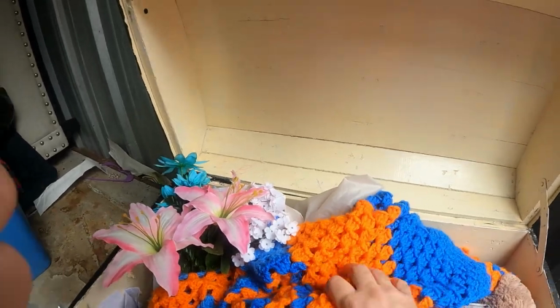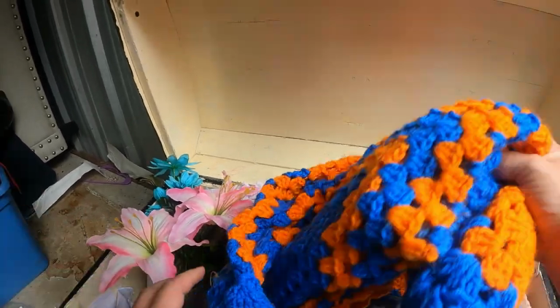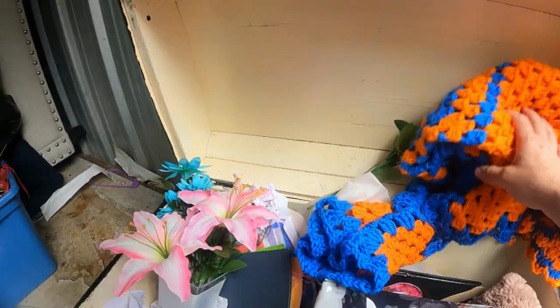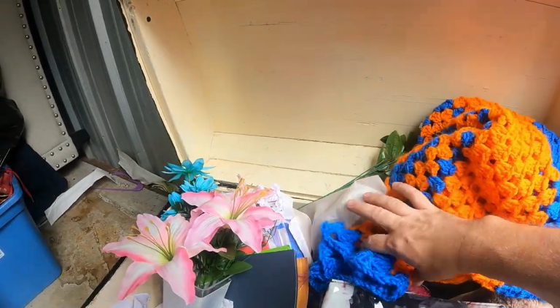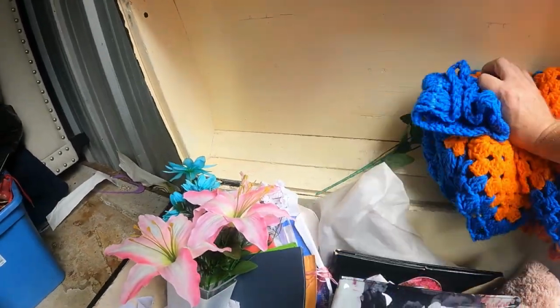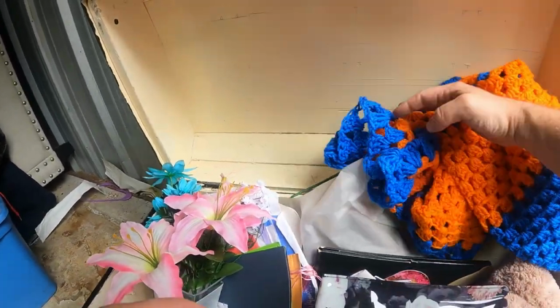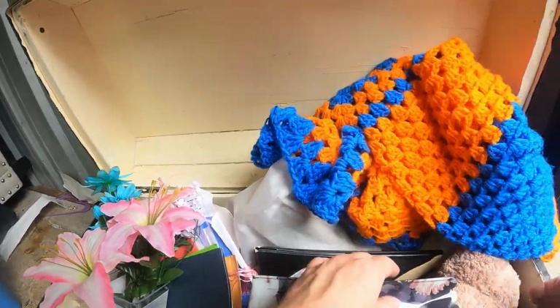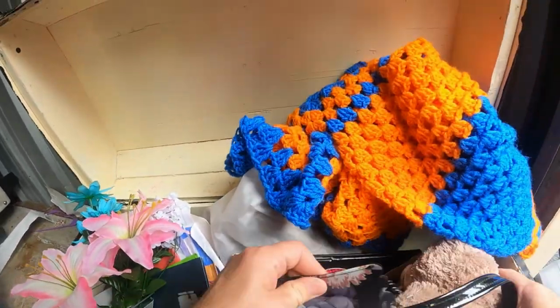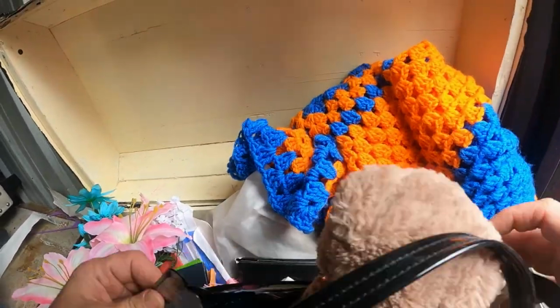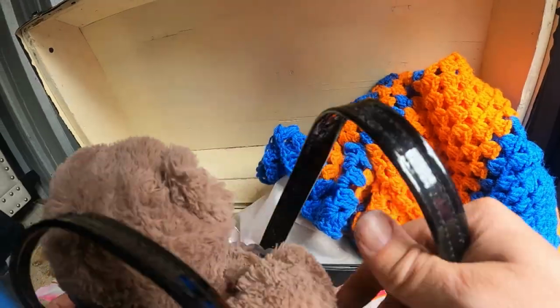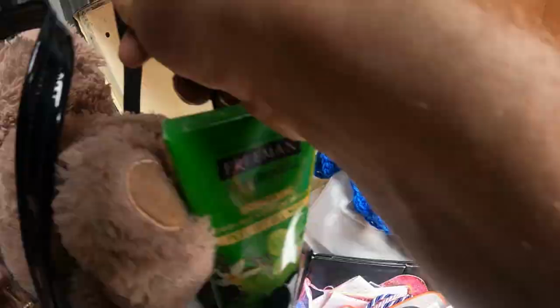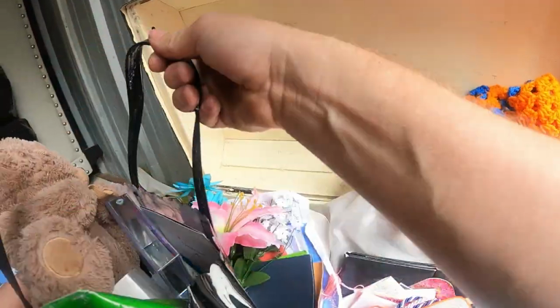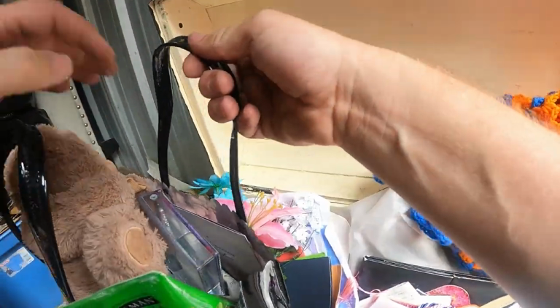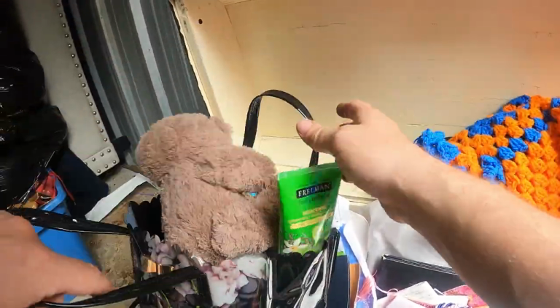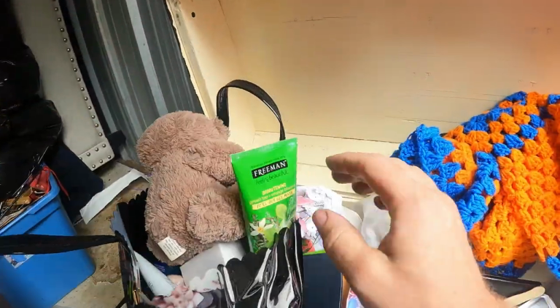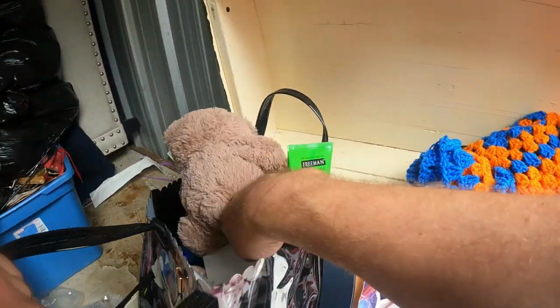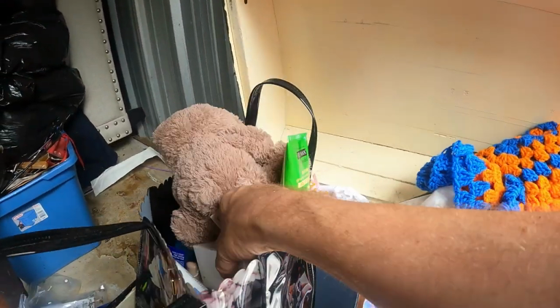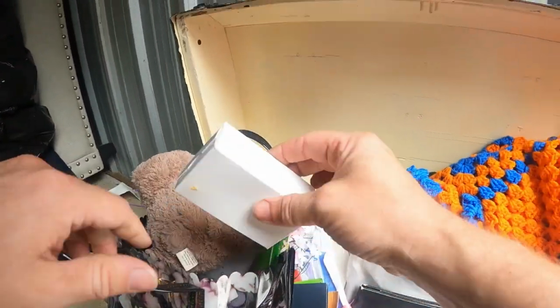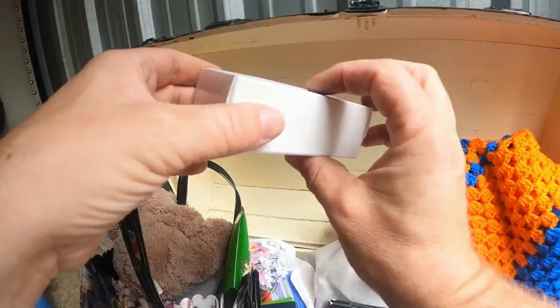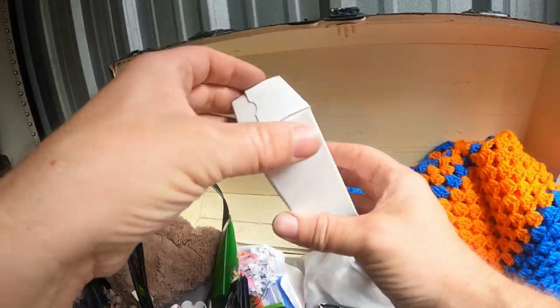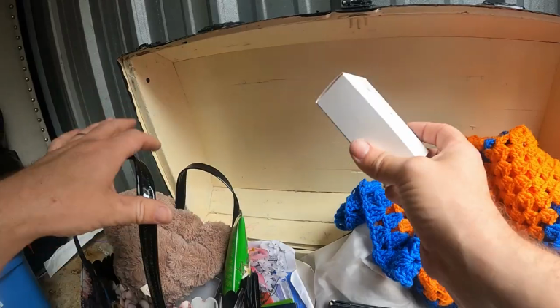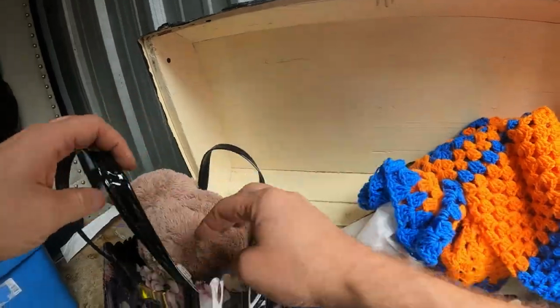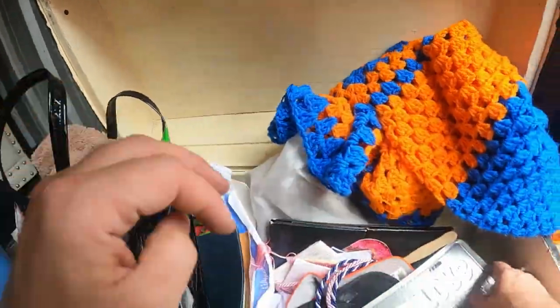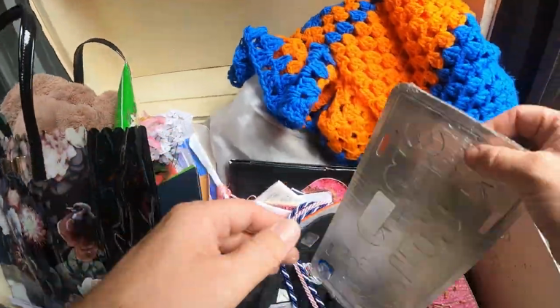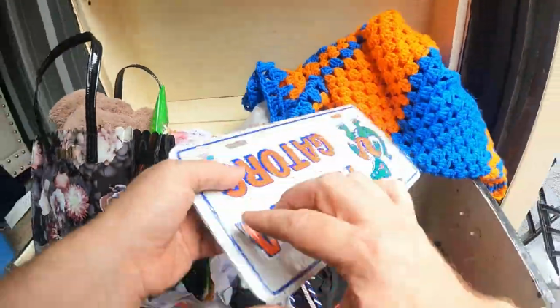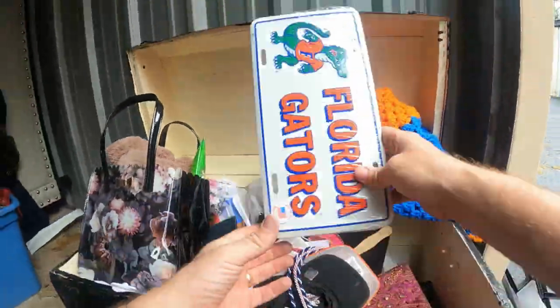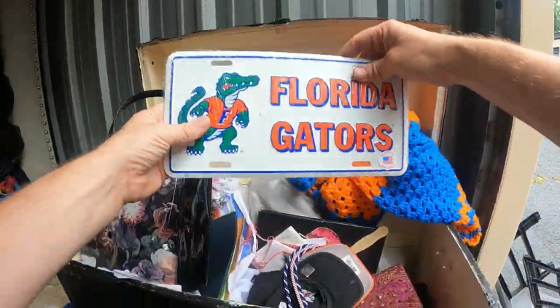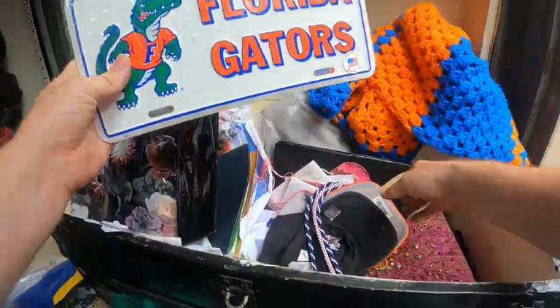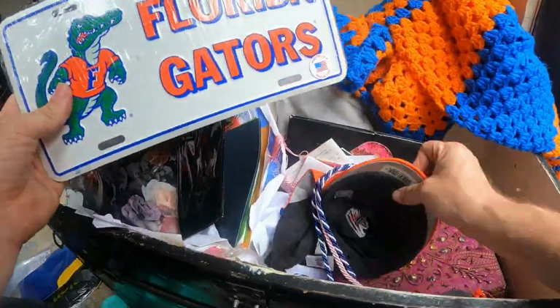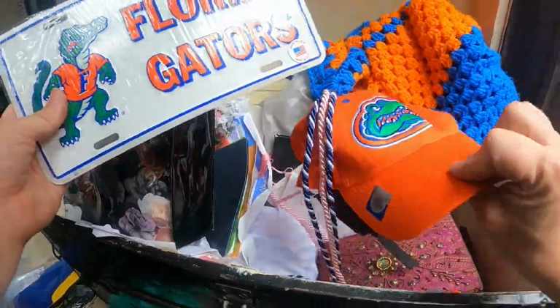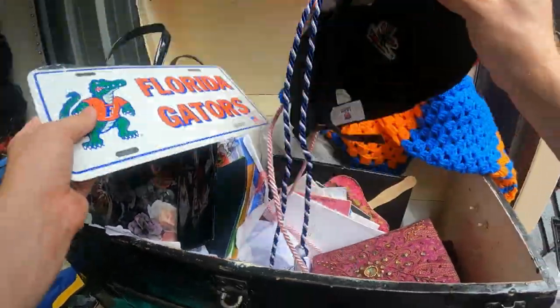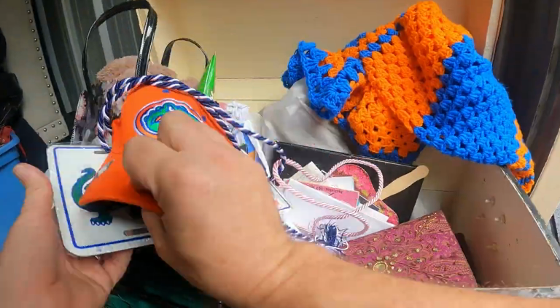It's really heavy so there's got to be some stuff down there. I think it's just a lot of paperwork. Florida Gators, Florida Gators — okay.